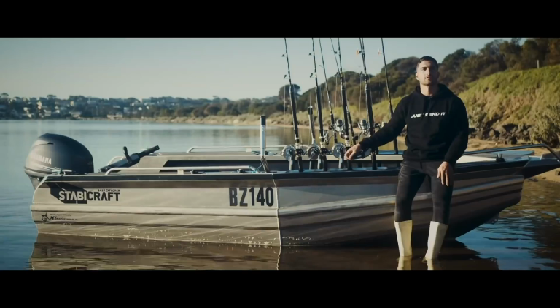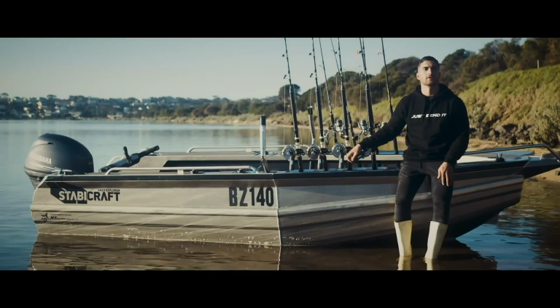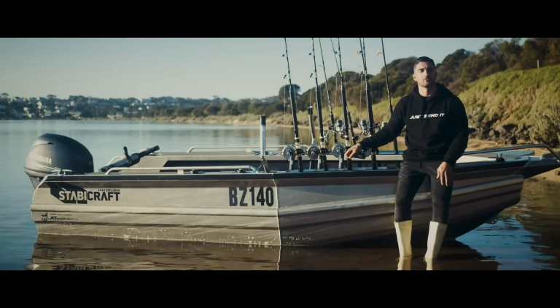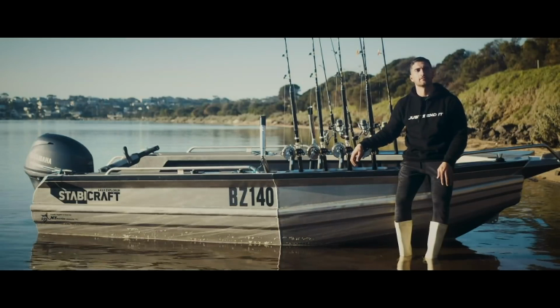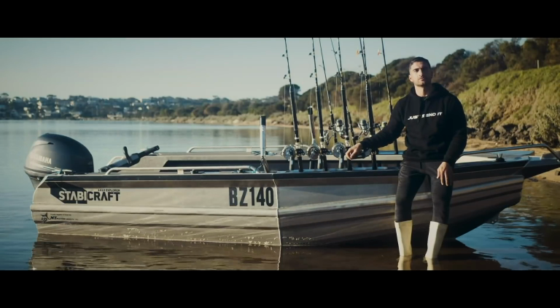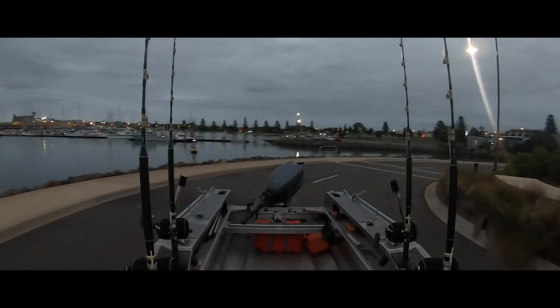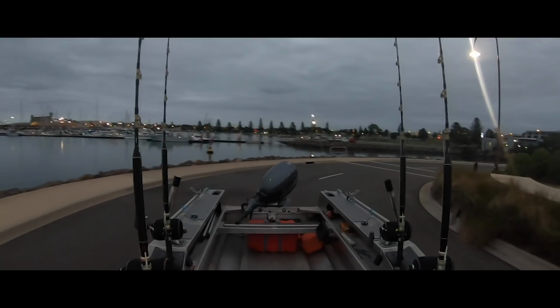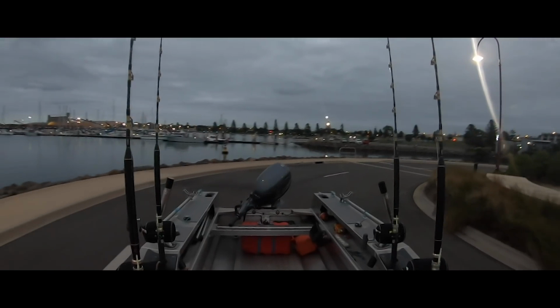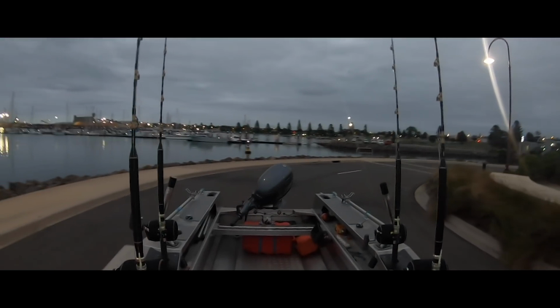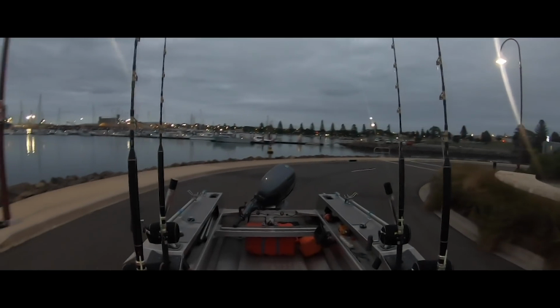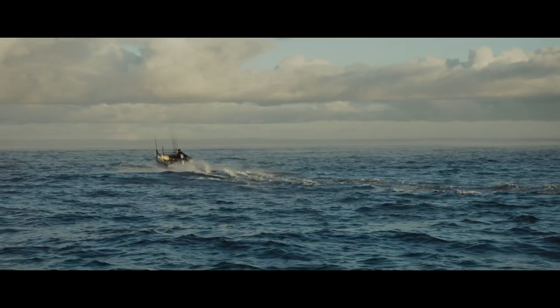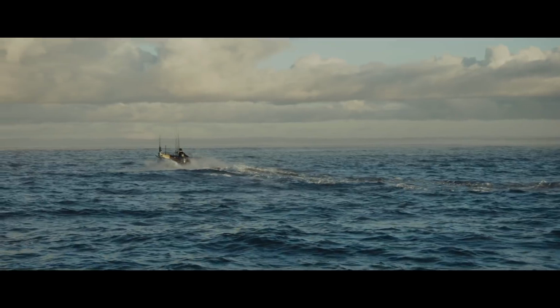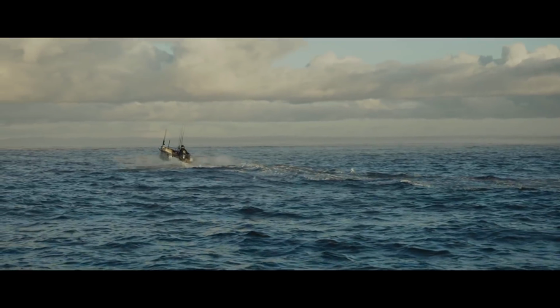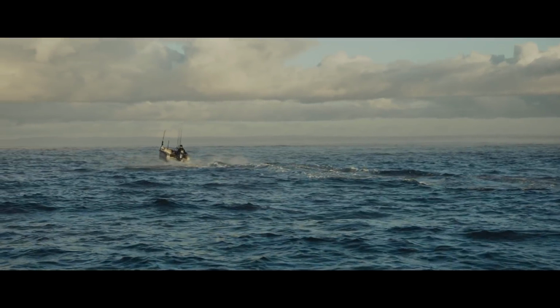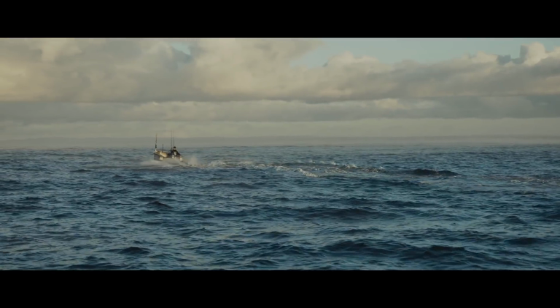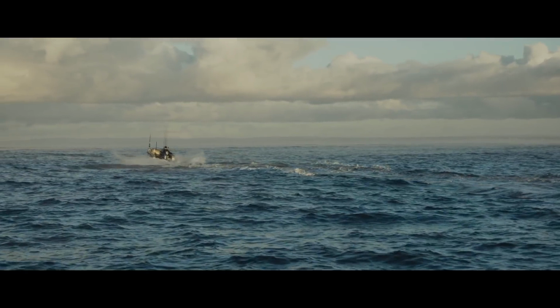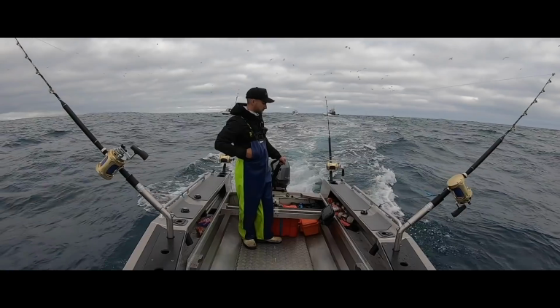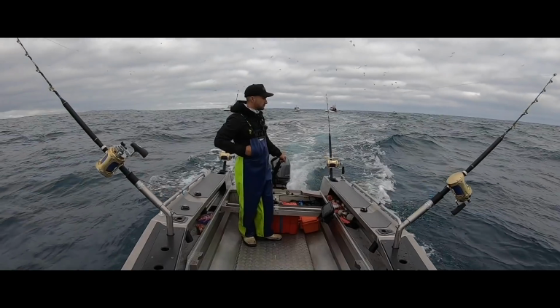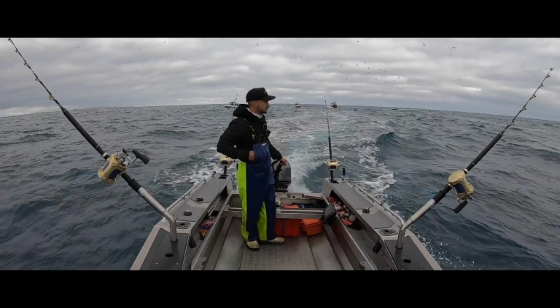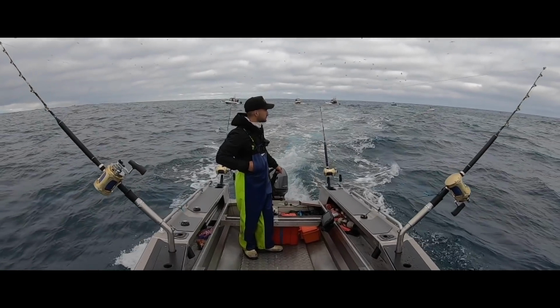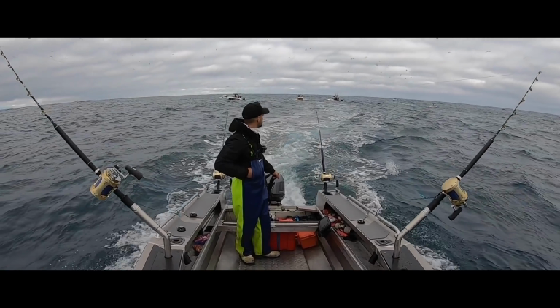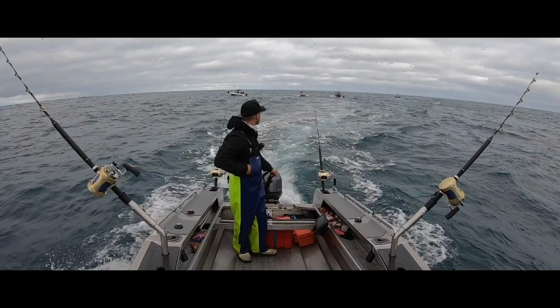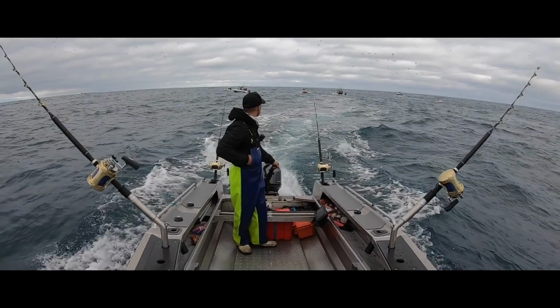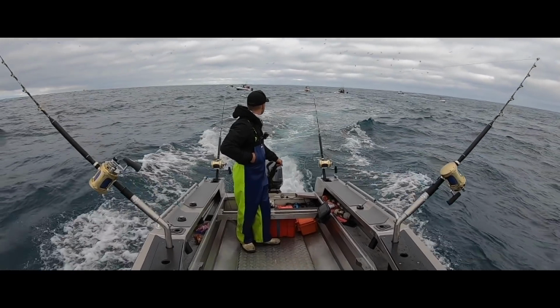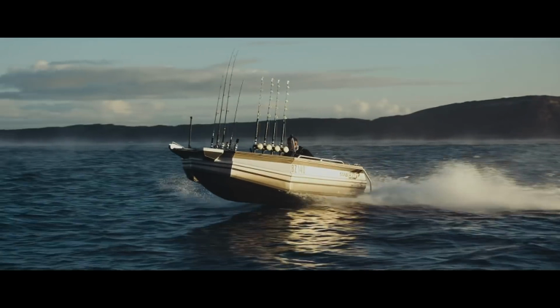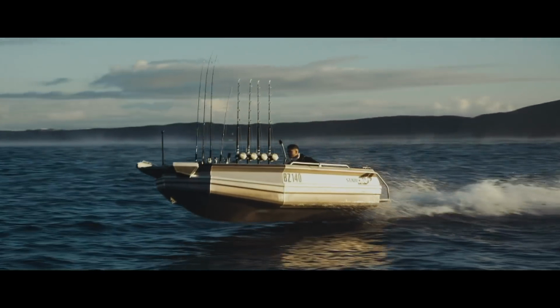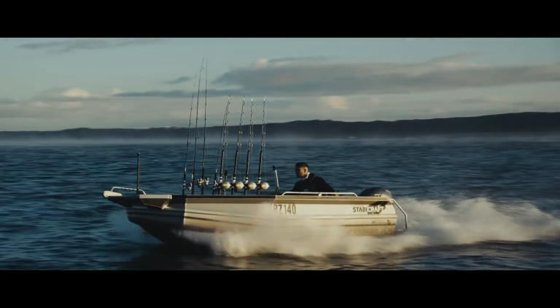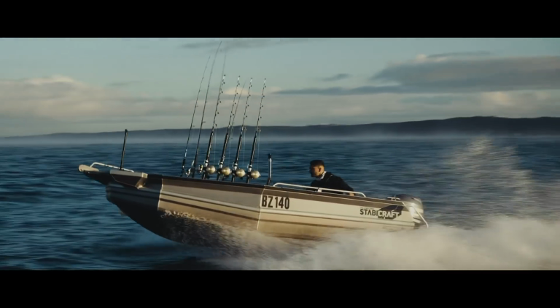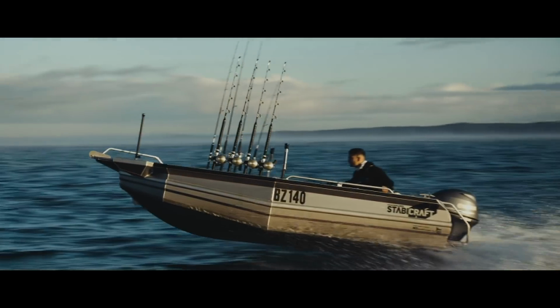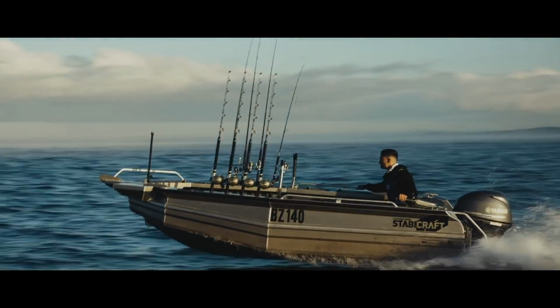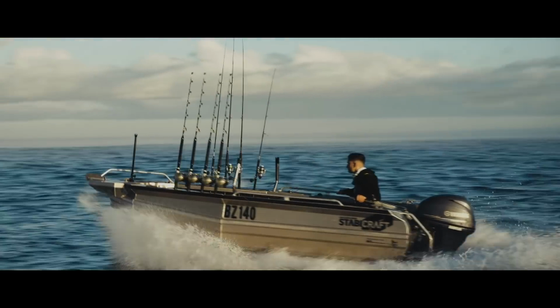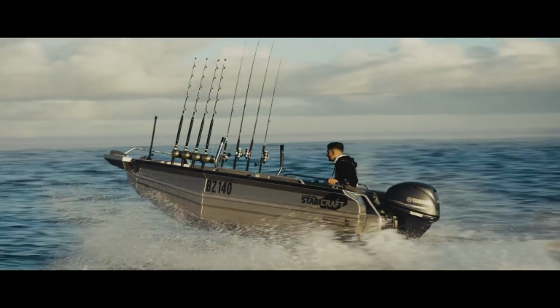Economy-wise, with that 45-litre fuel tank, I can launch out of the Portland boat ramp, travel 25 k's out to where I want to trawl, fish all day from 6 a.m. to 6 p.m., and punch it all the way back in — all on one tank of fuel.